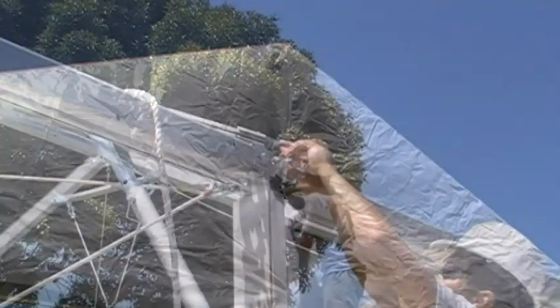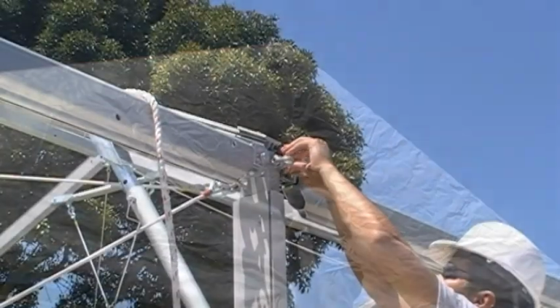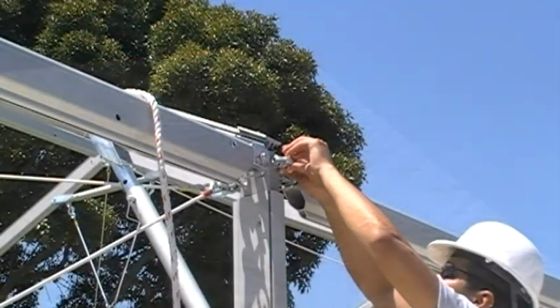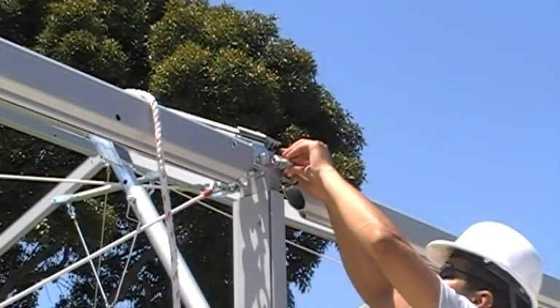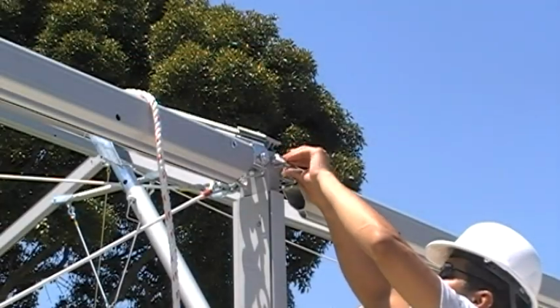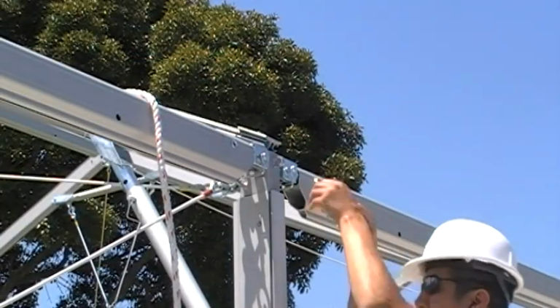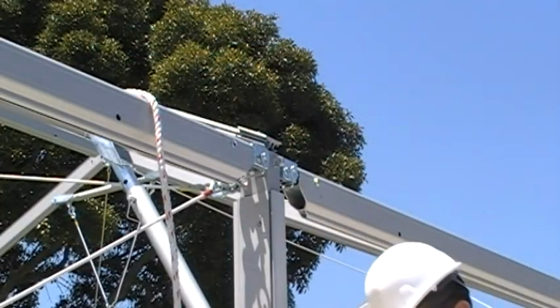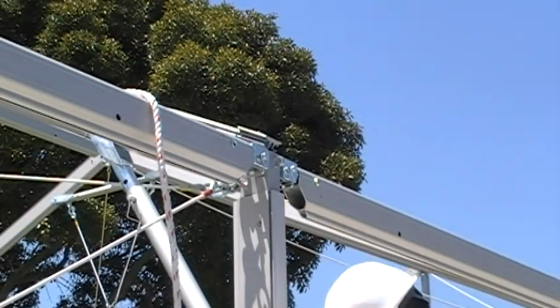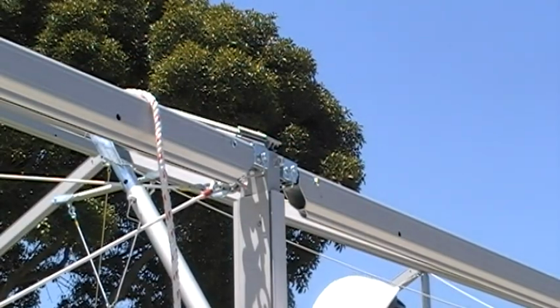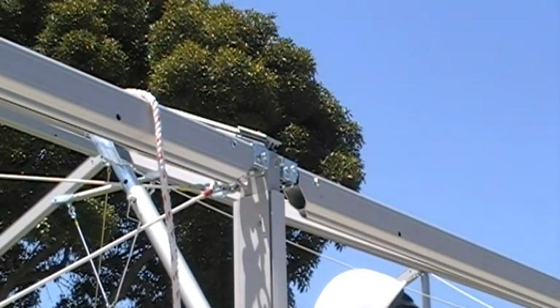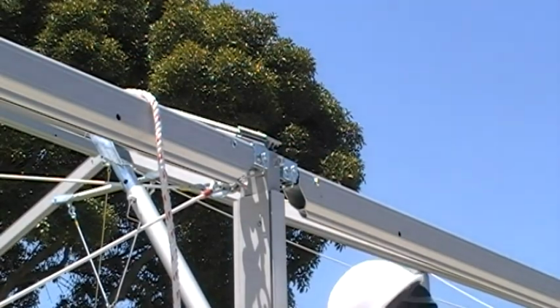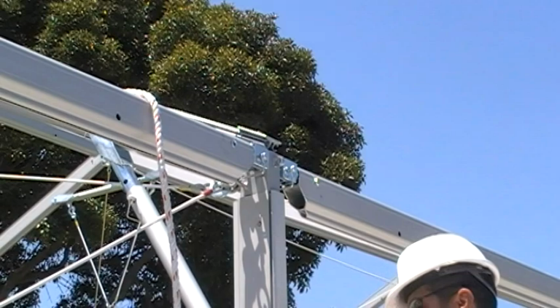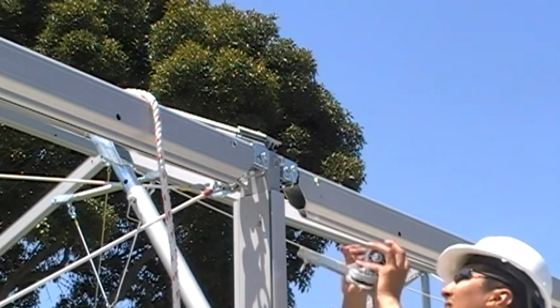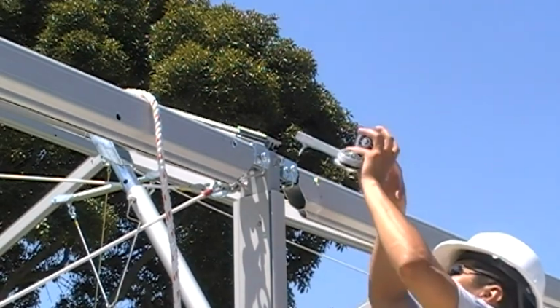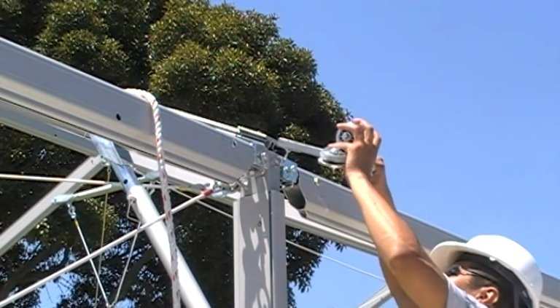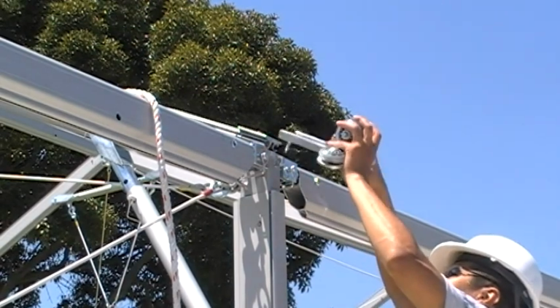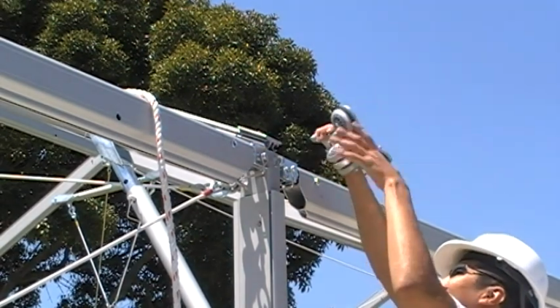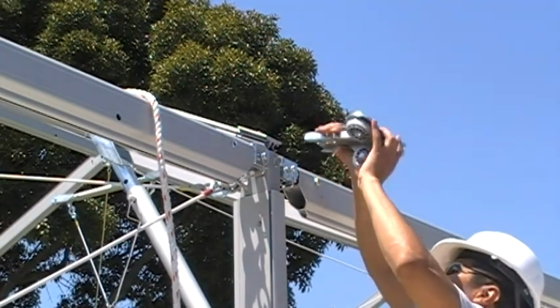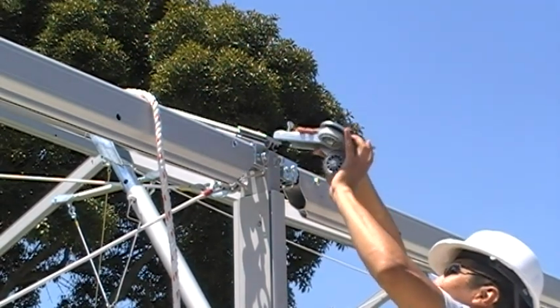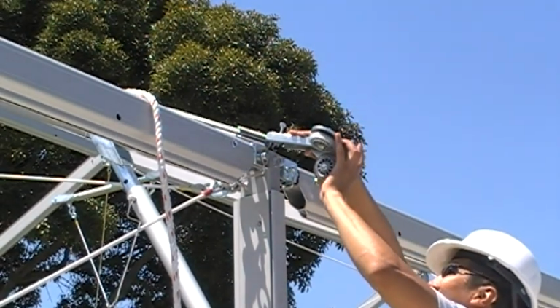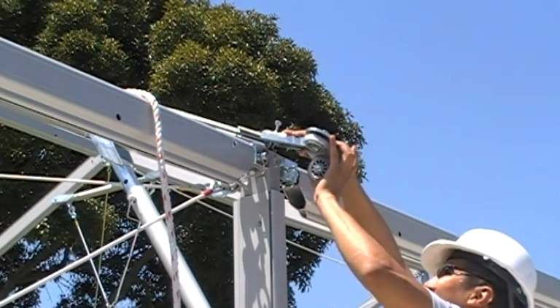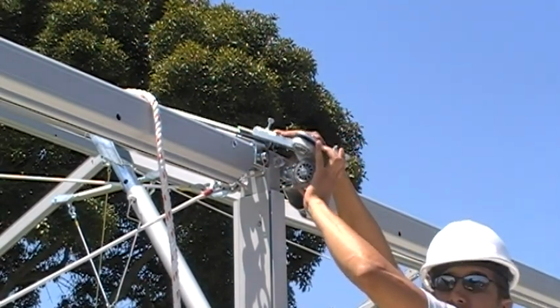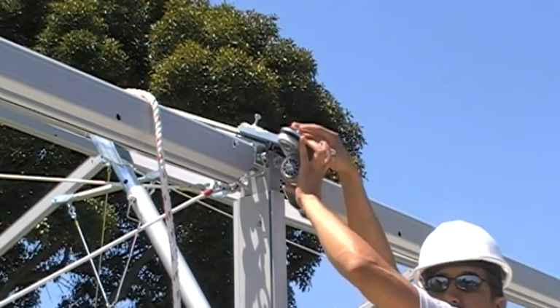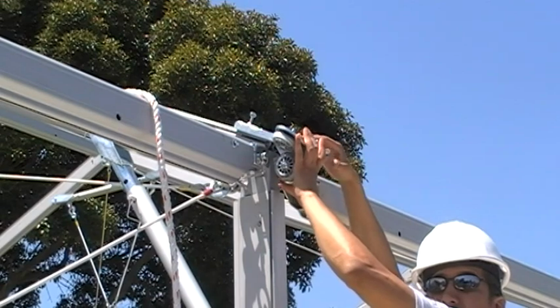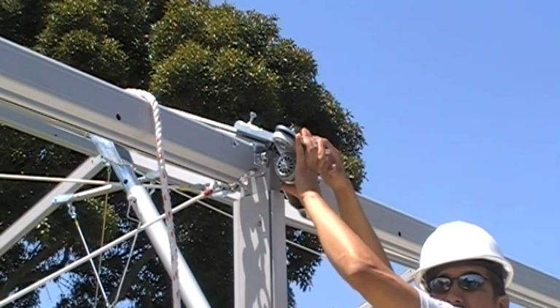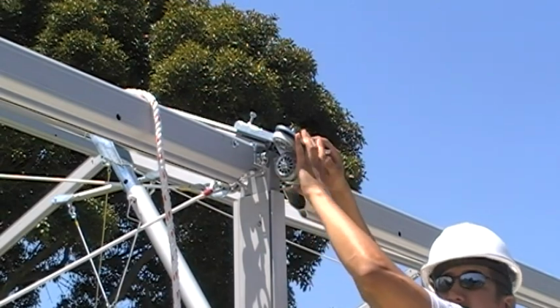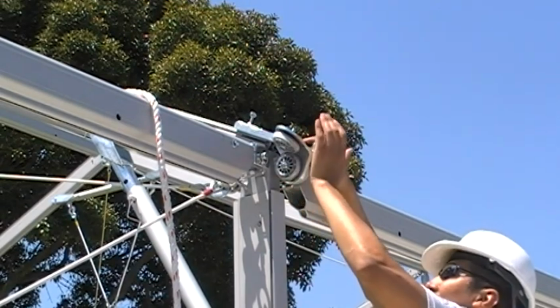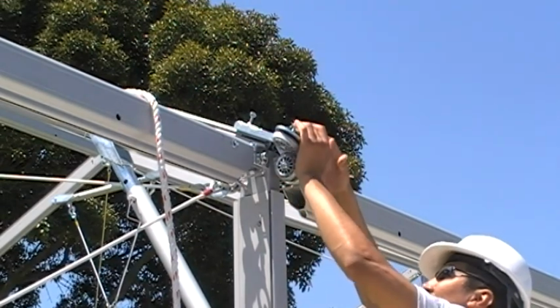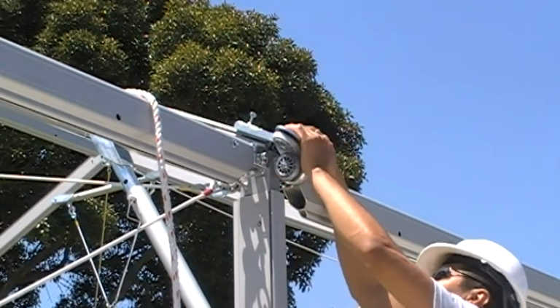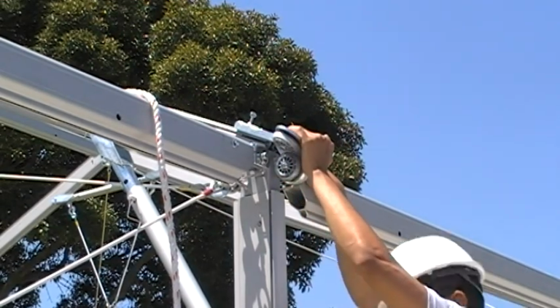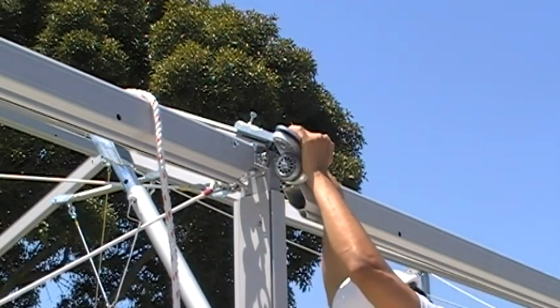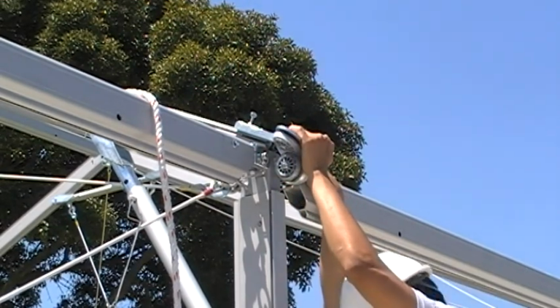Using the optional JumboTrack Keter Feeder System, remove the shackle from the eave fitting. Install the JumboTrack Keter Feeder onto the fitting. Use the thumb screw to secure it into place.